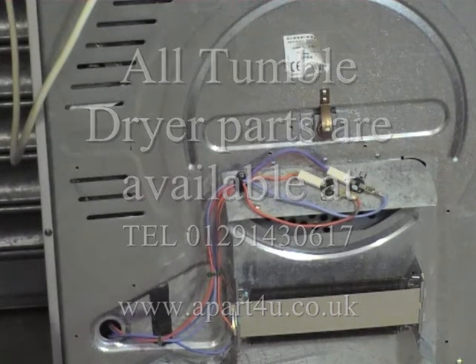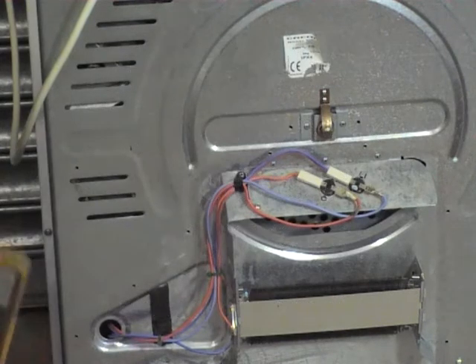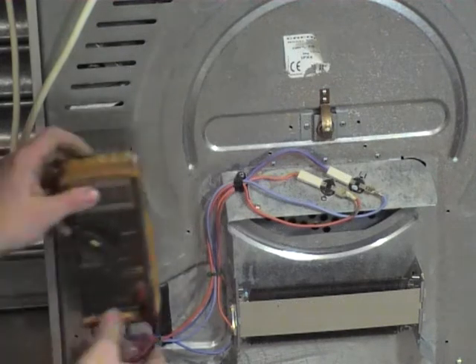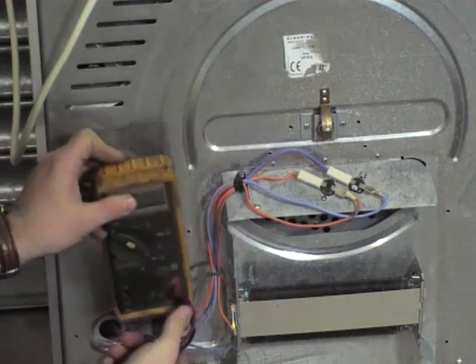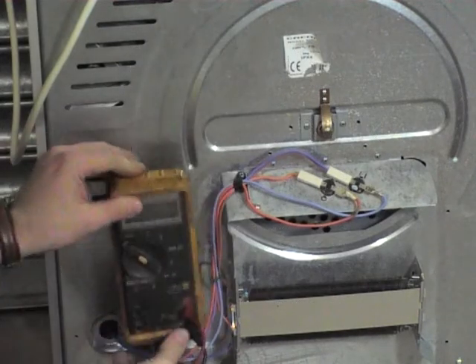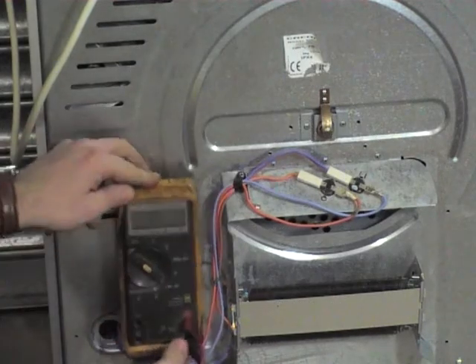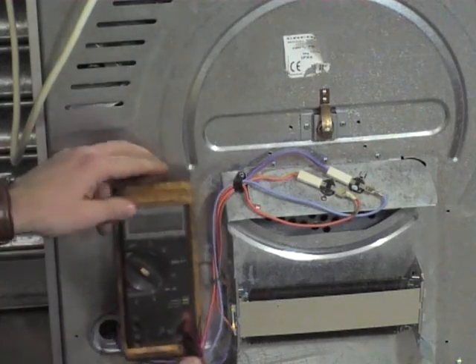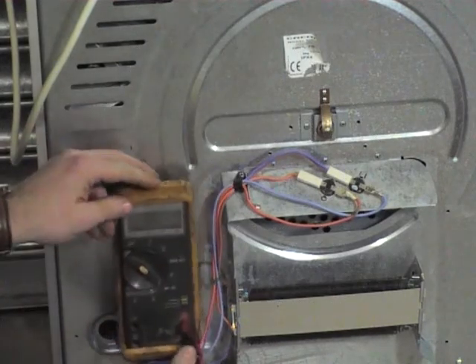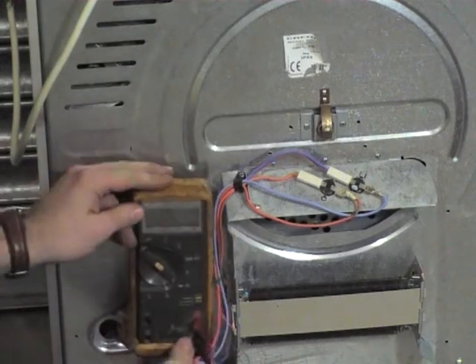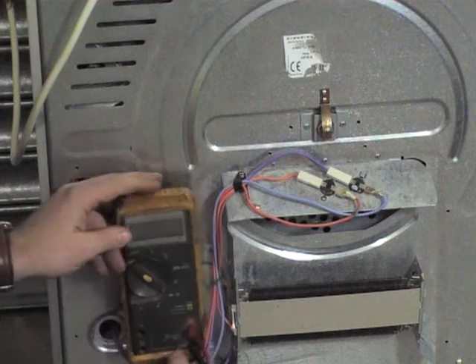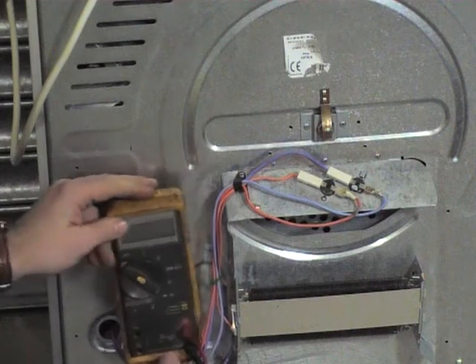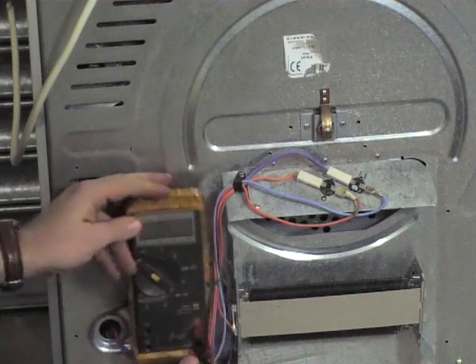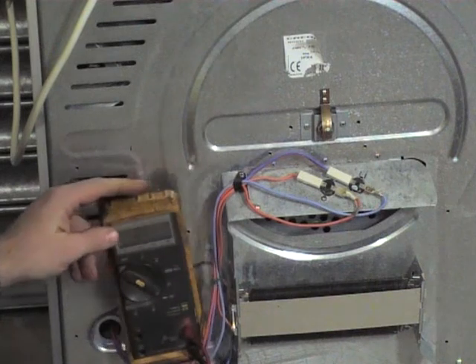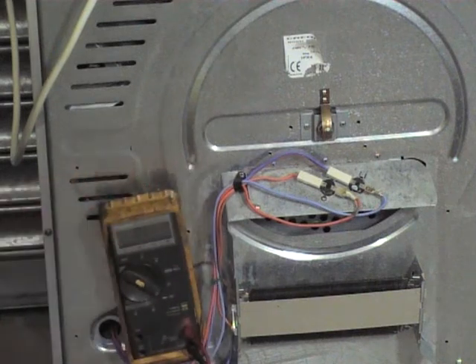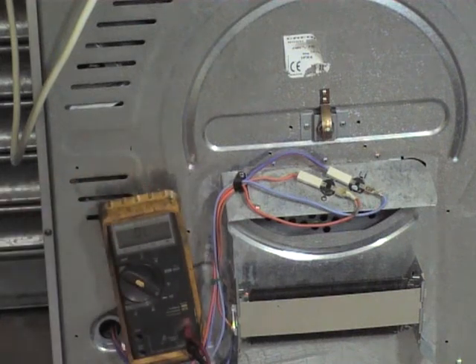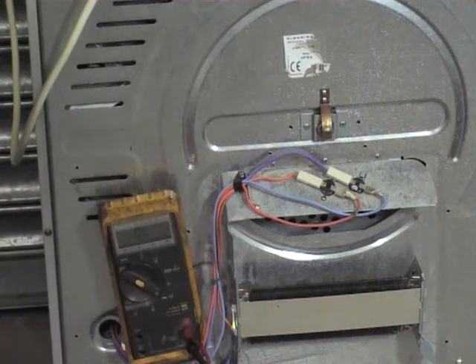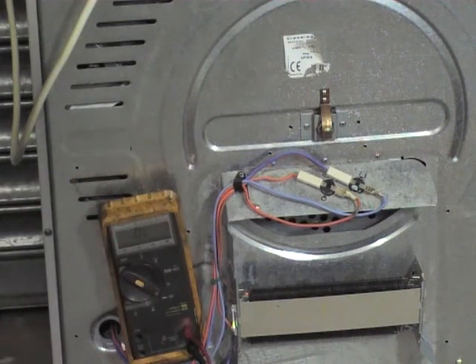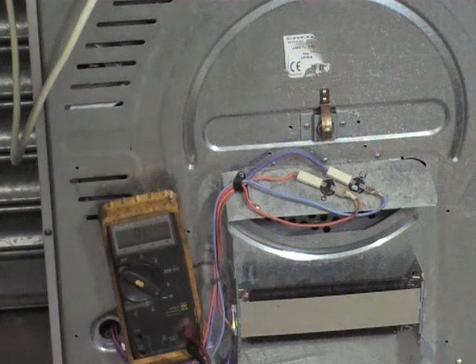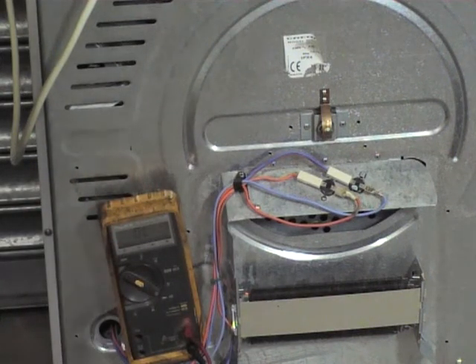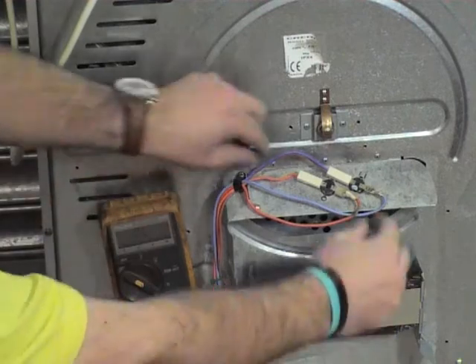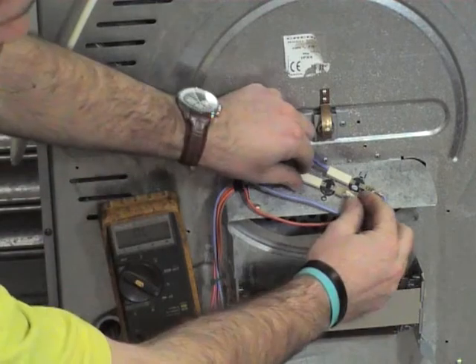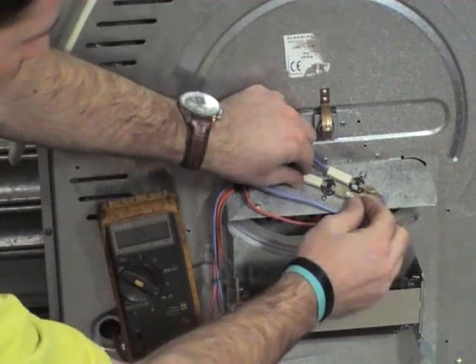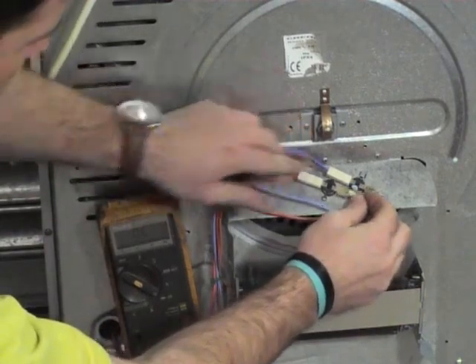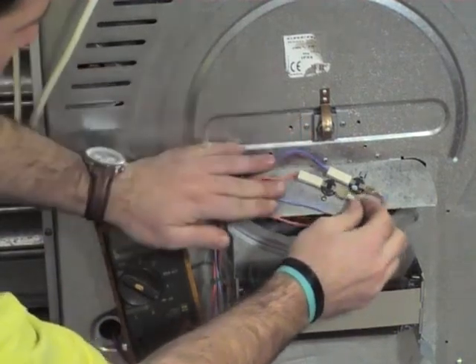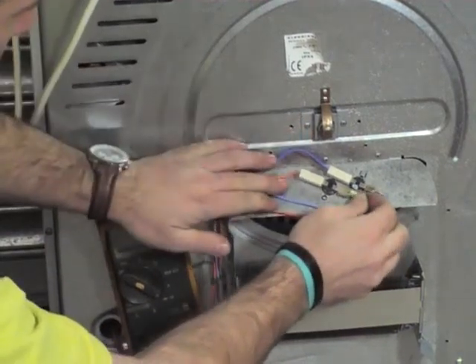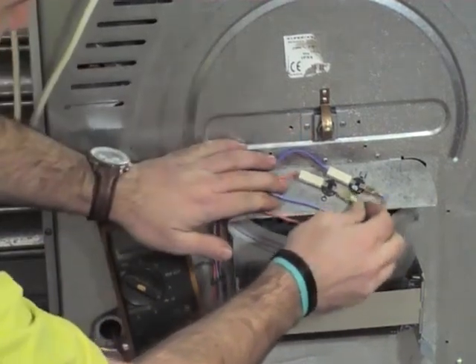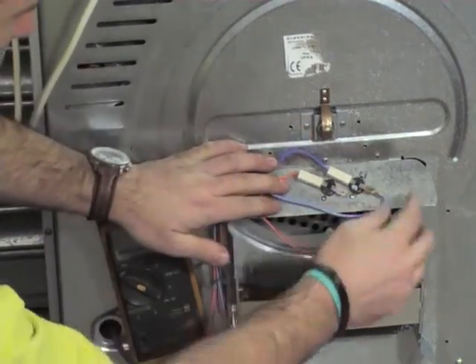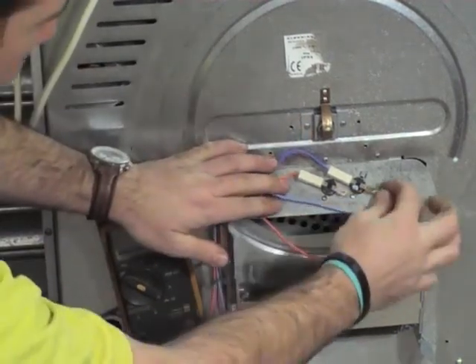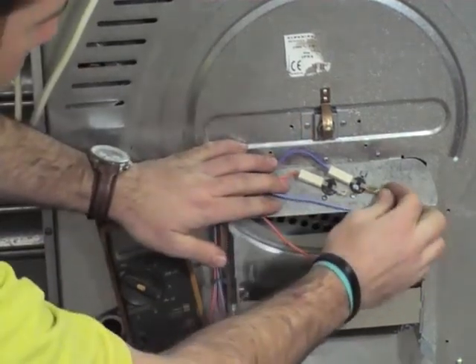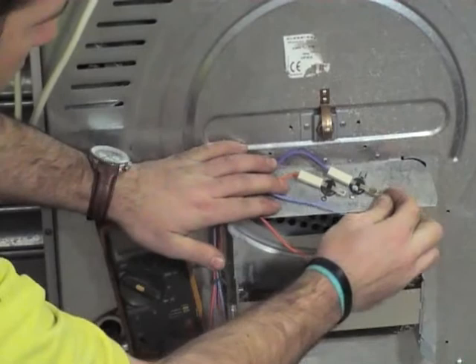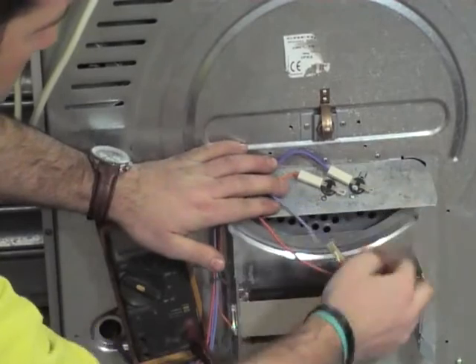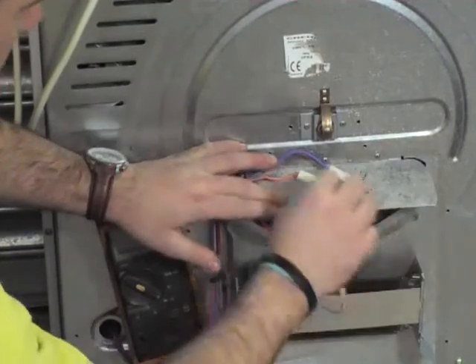What we'll do now is remove the wiring off the thermostats and then check them for continuity. Remember to write down the wiring, draw yourself a little wiring diagram, and also make a note of which thermostat came off where, as they do have different temperature ranges.